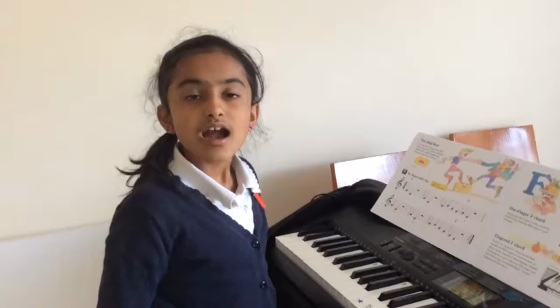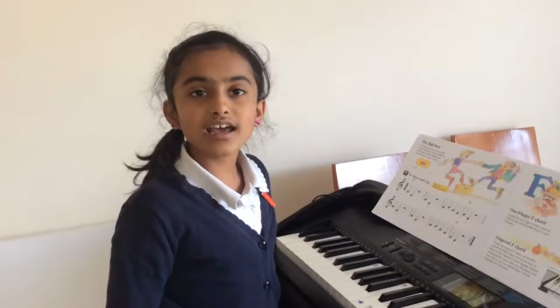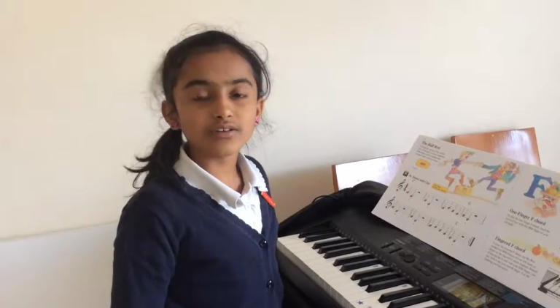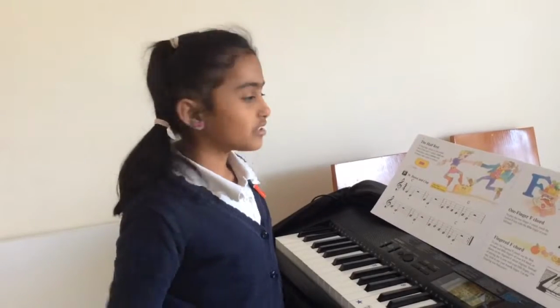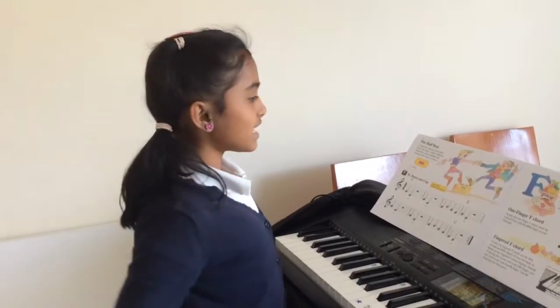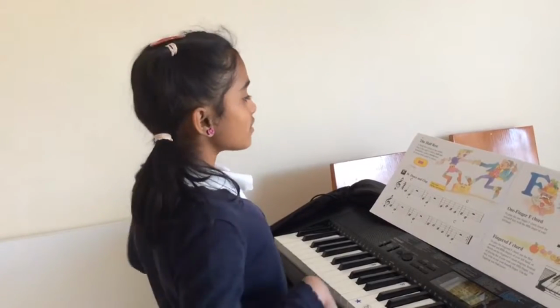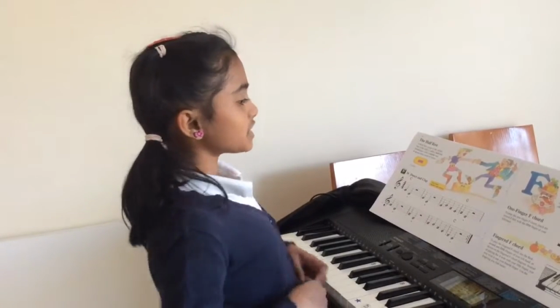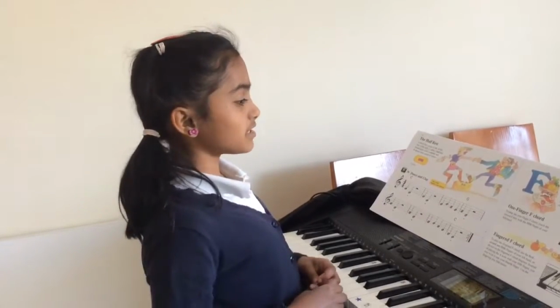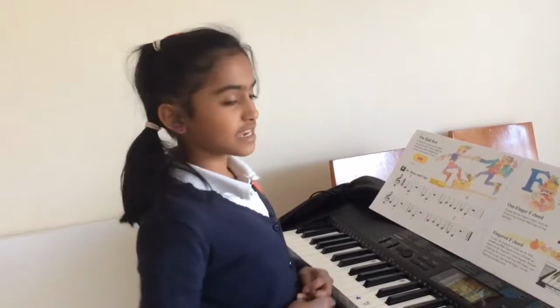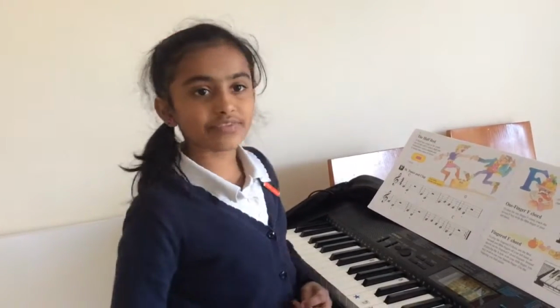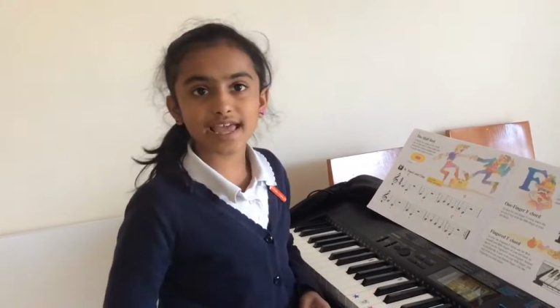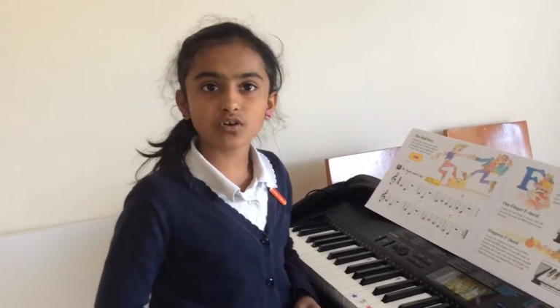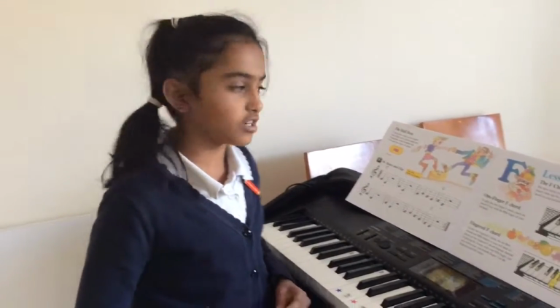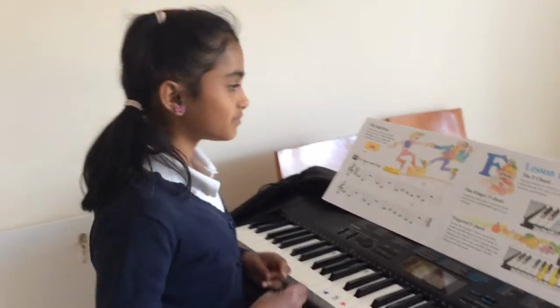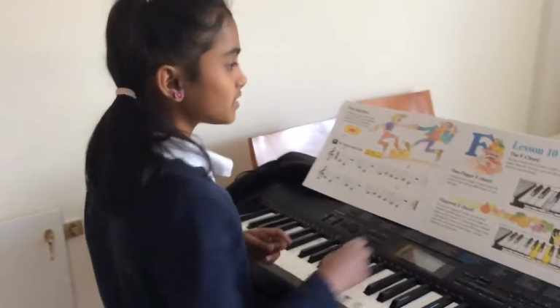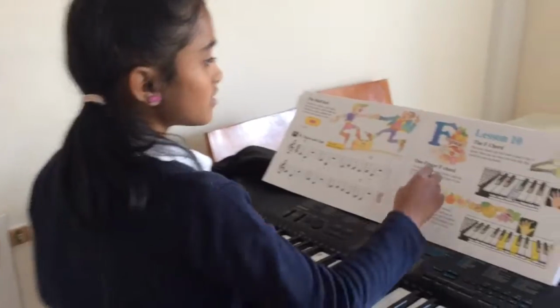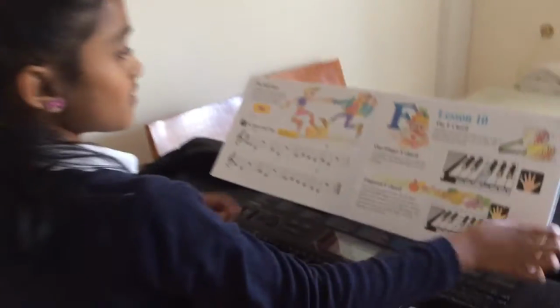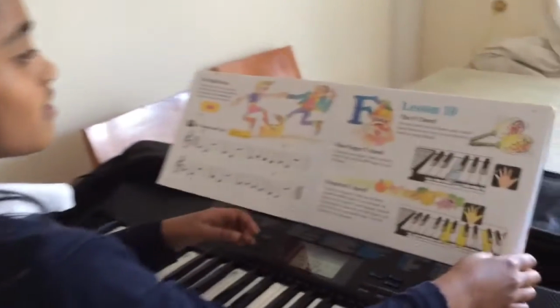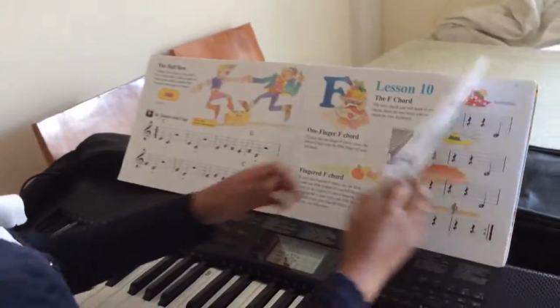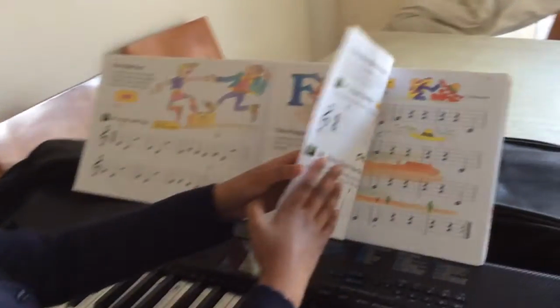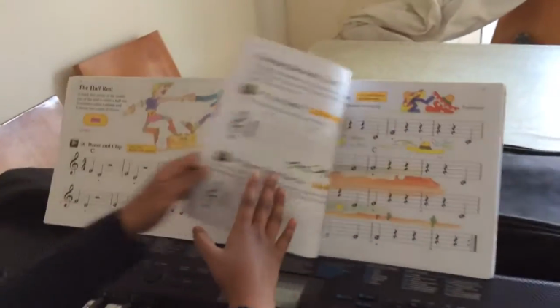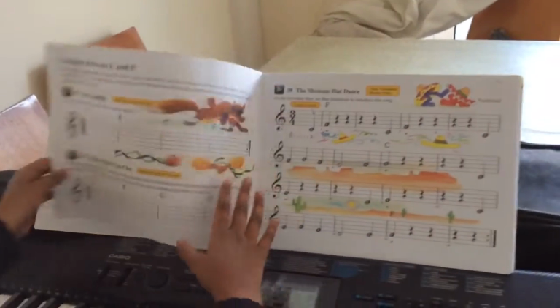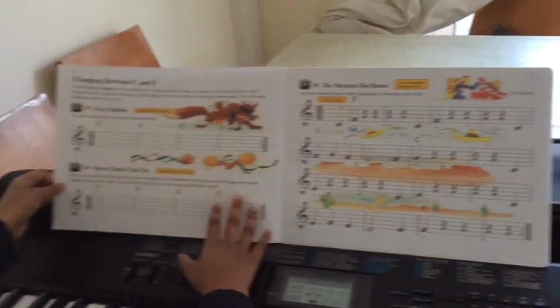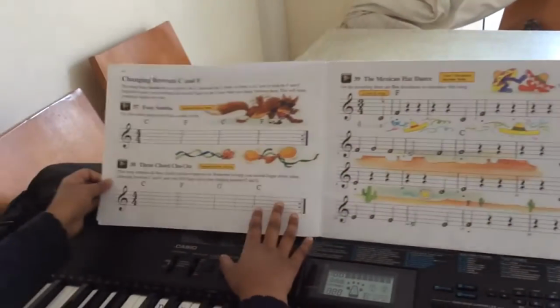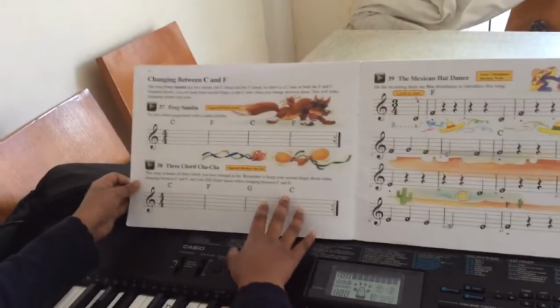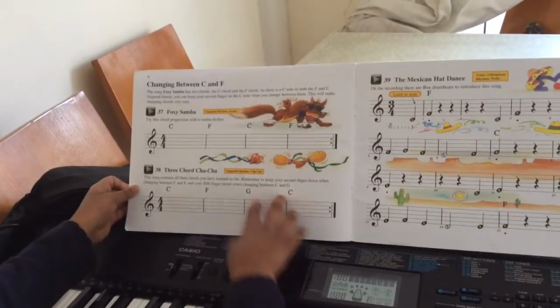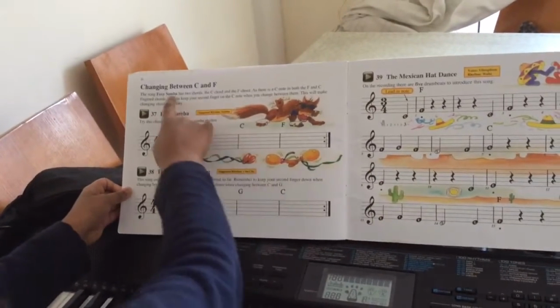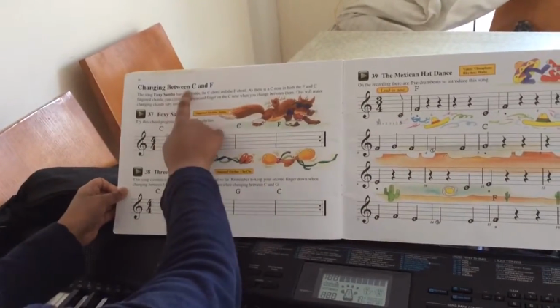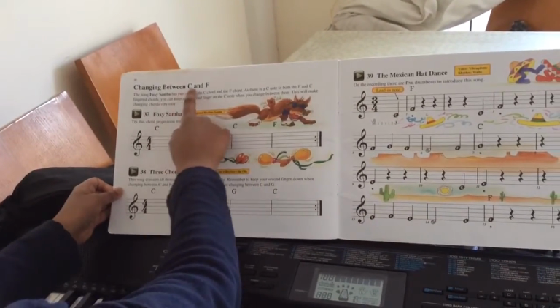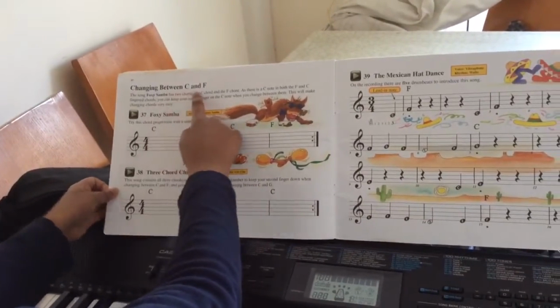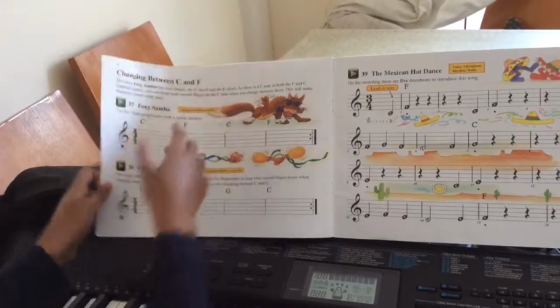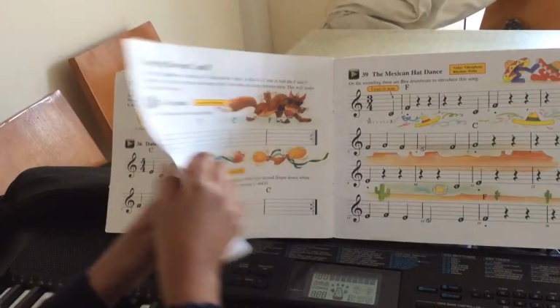Hello, today we're going to be looking at the F chord, and we're also going to be looking at changing between C and F.